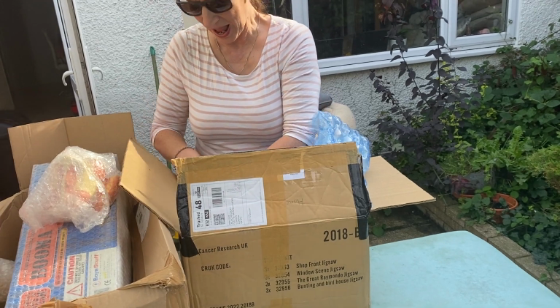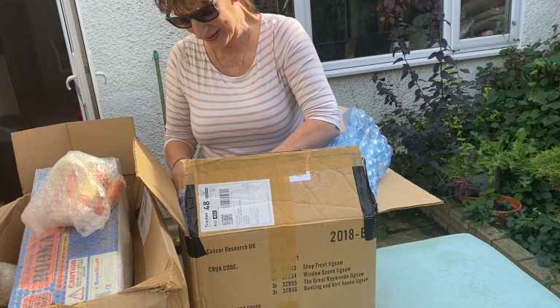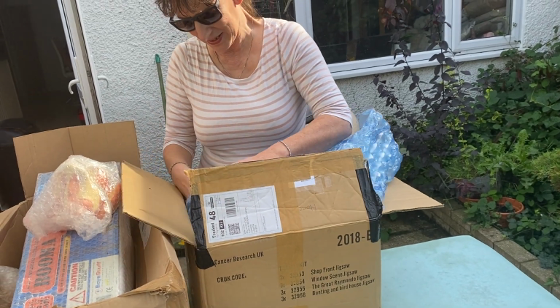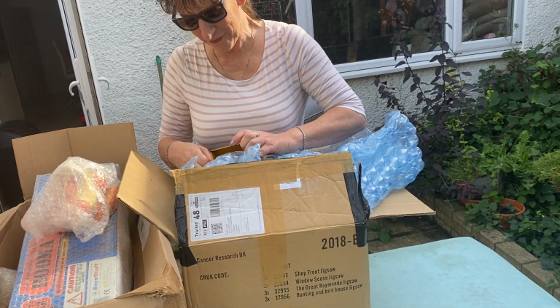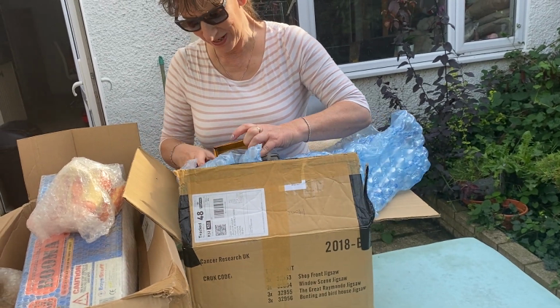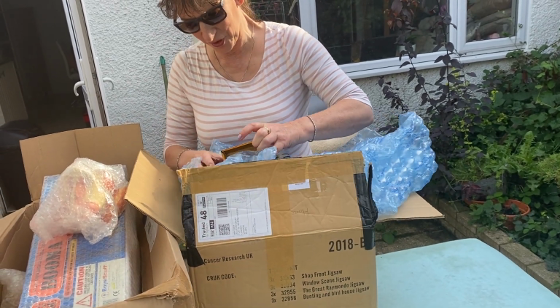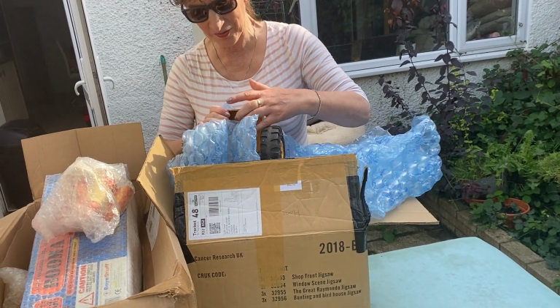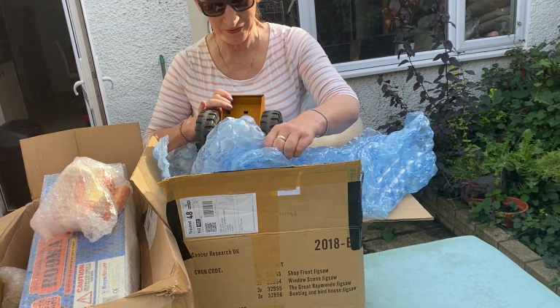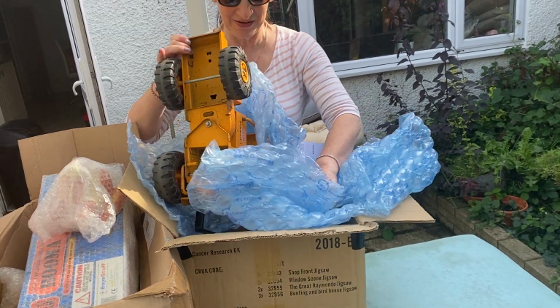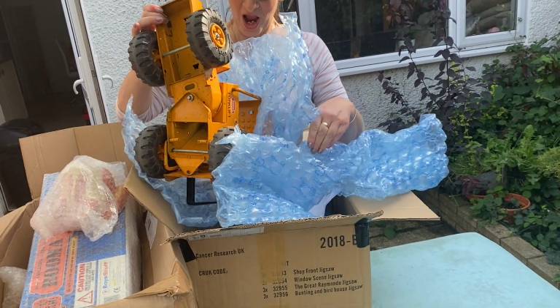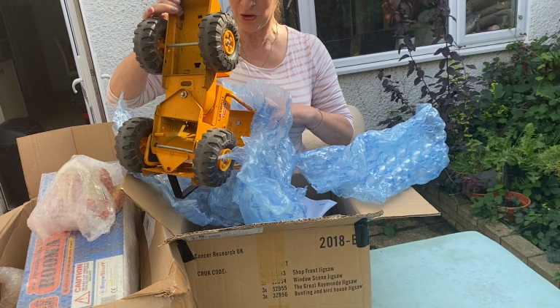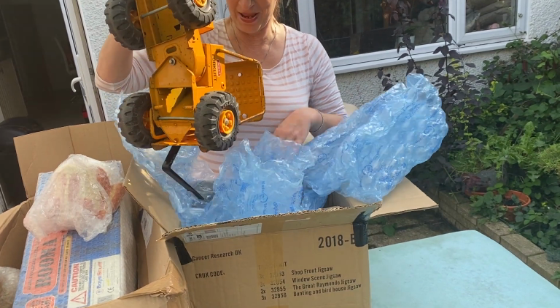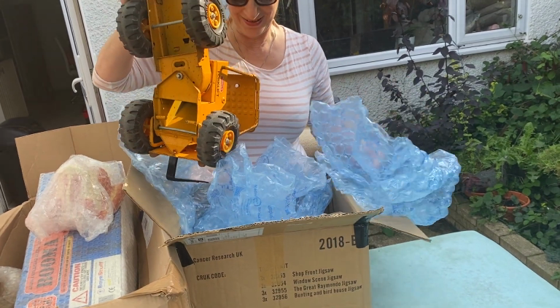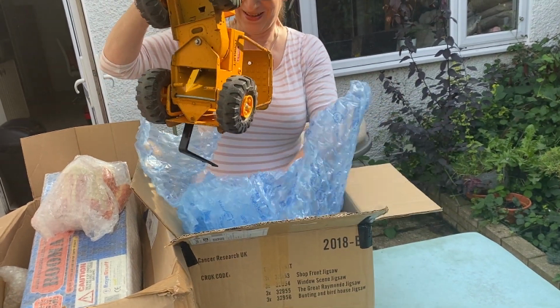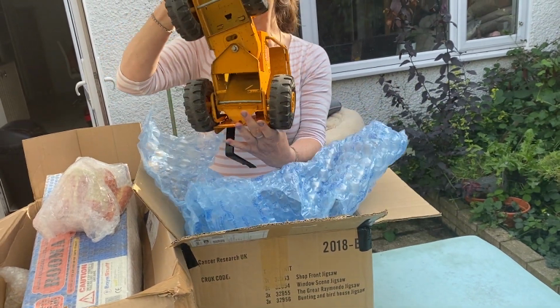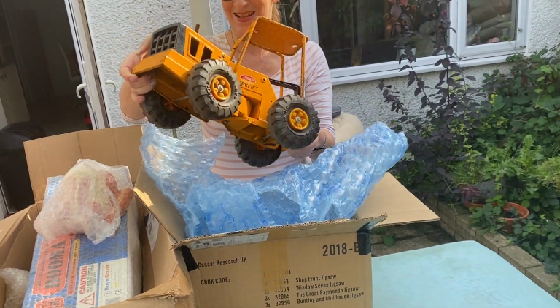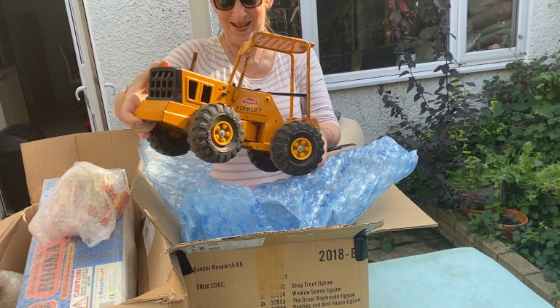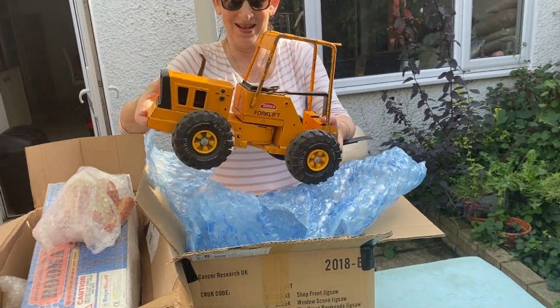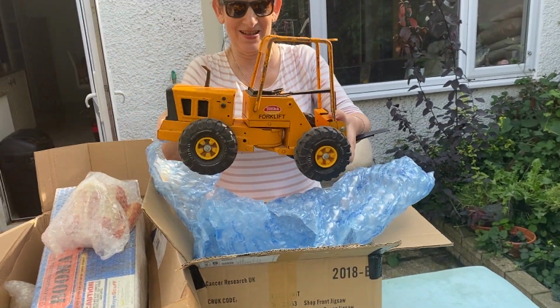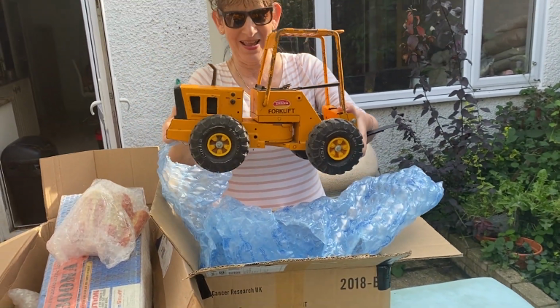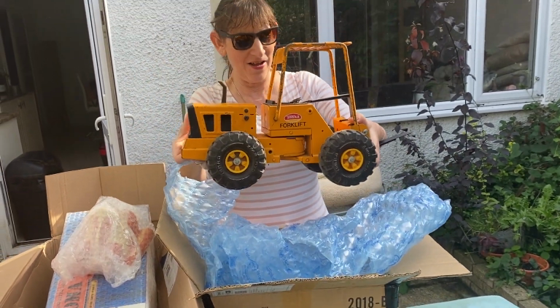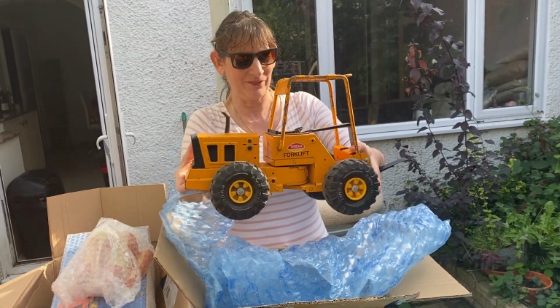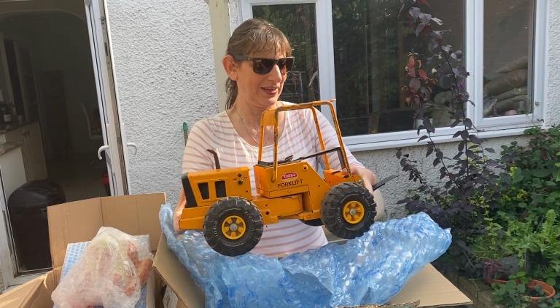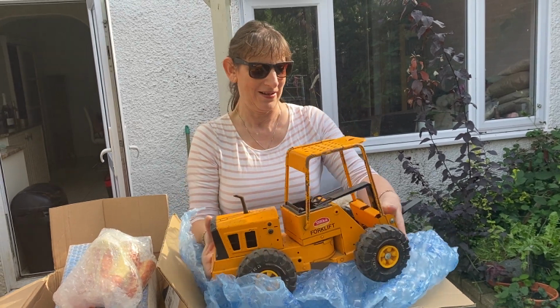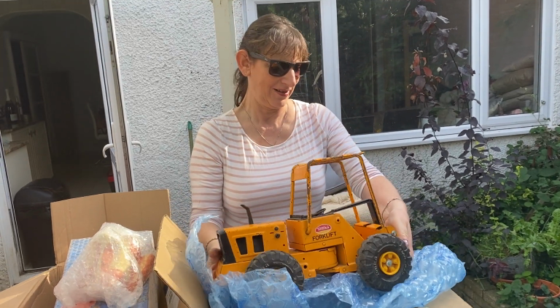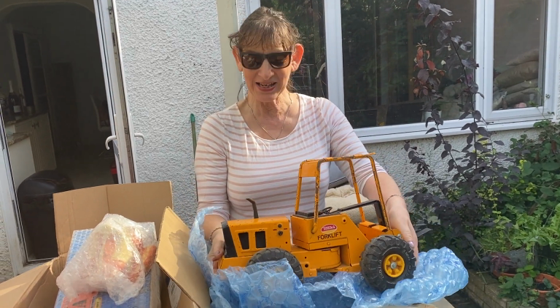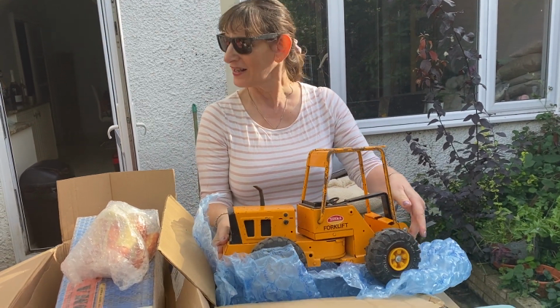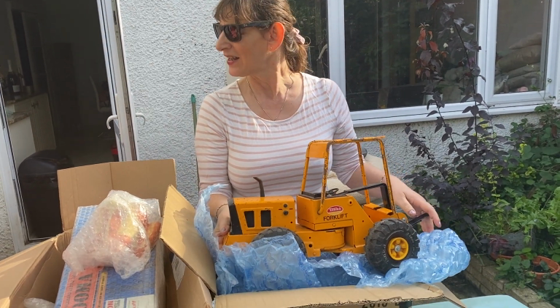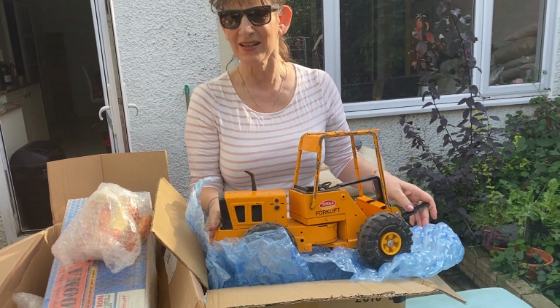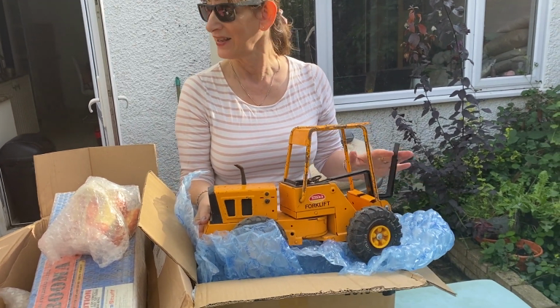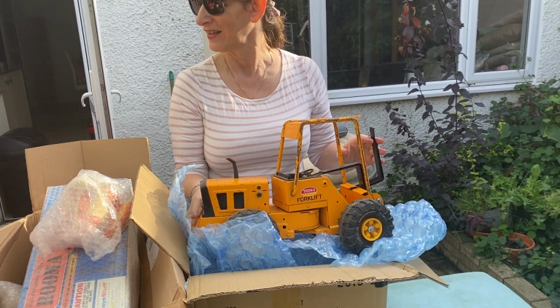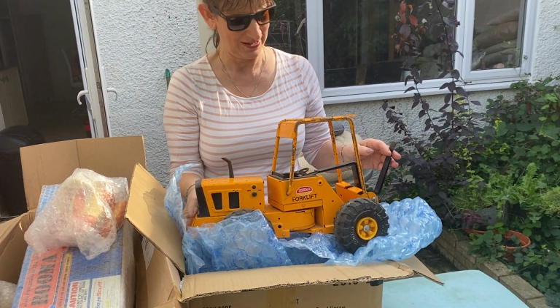And this is my favourite thing that you bought, because we sell quite a few of these, don't we? A Tonka toy. I'm a forklift truck Tonka. I've got someone in Australia who might be interested in that one, because he bought the last batch of Tonka toys.